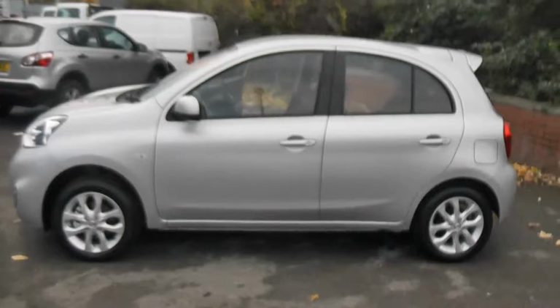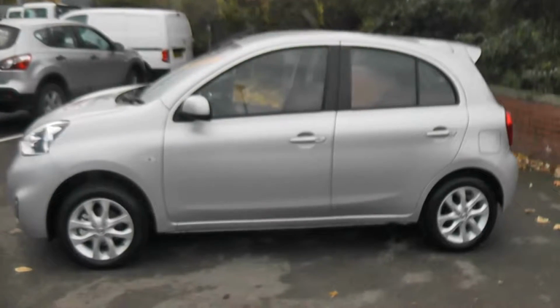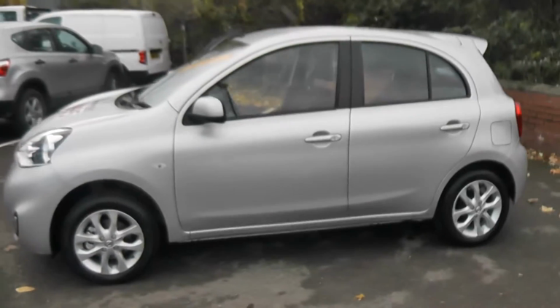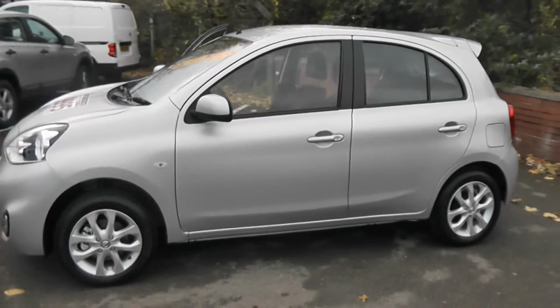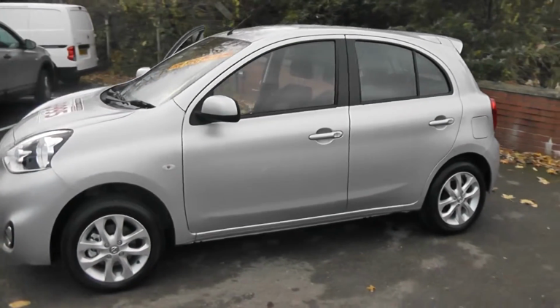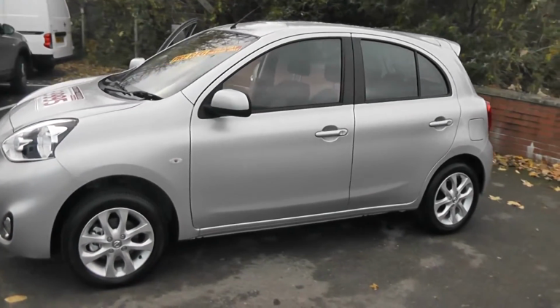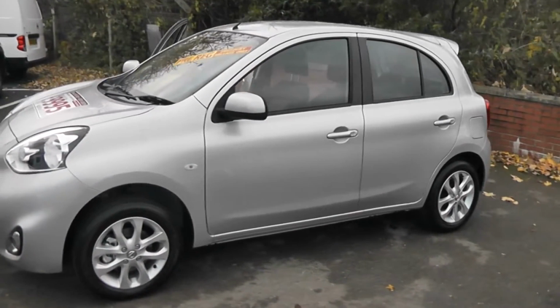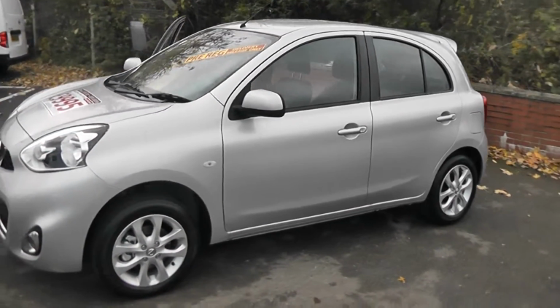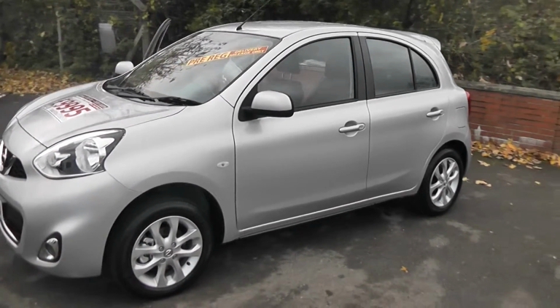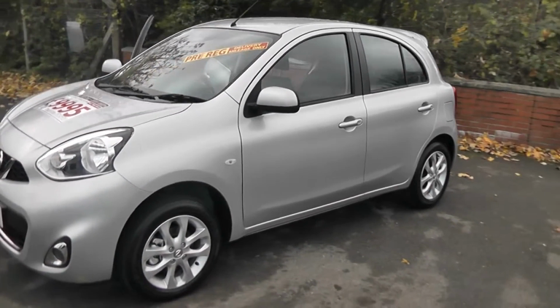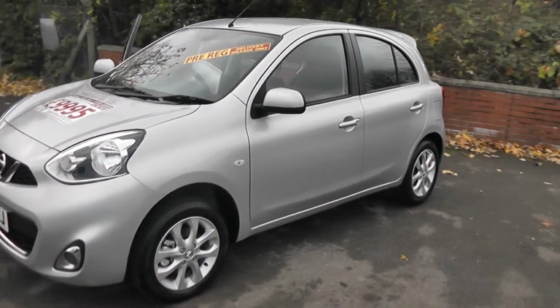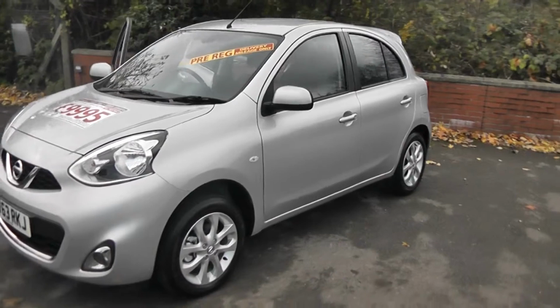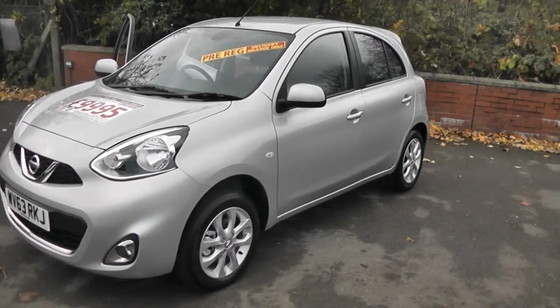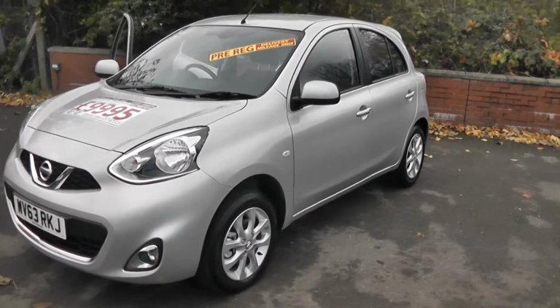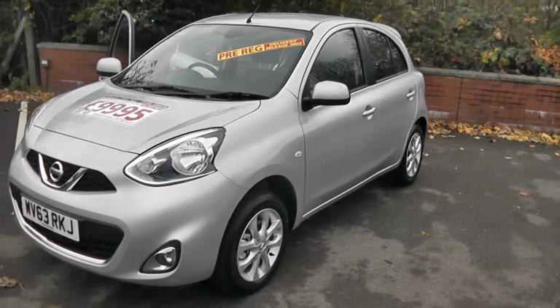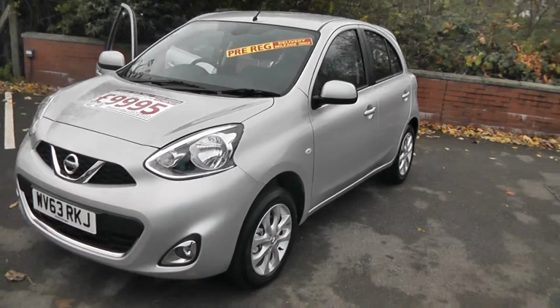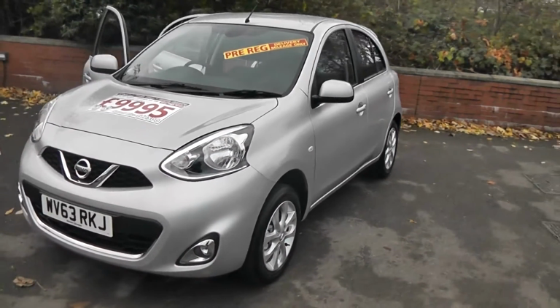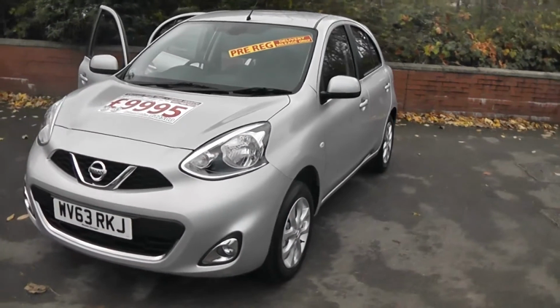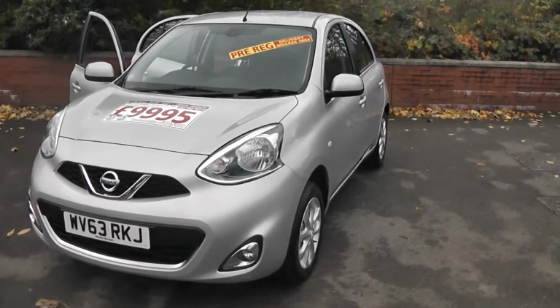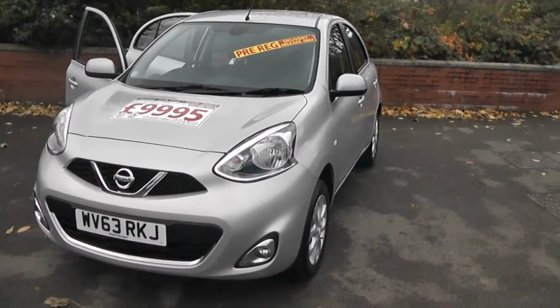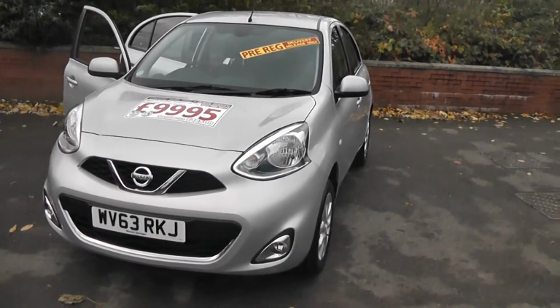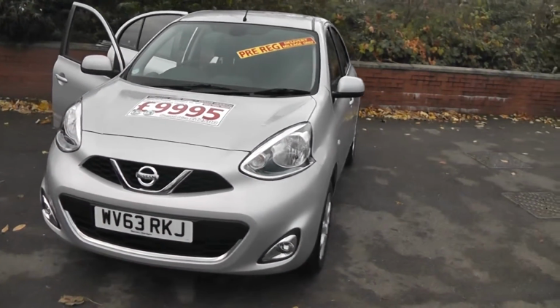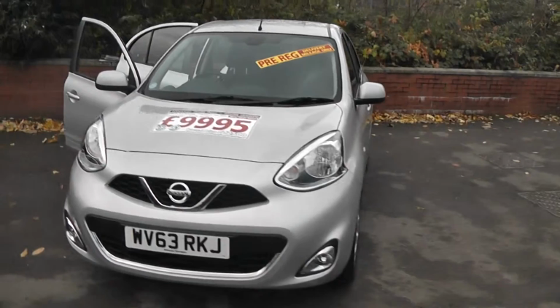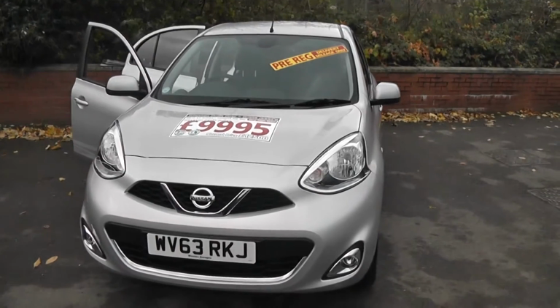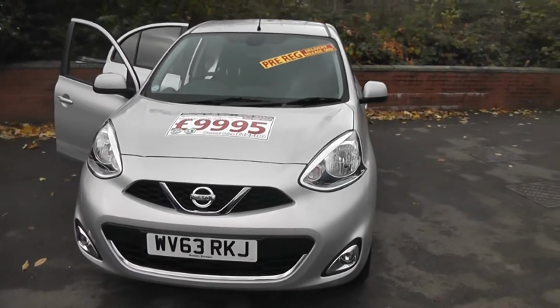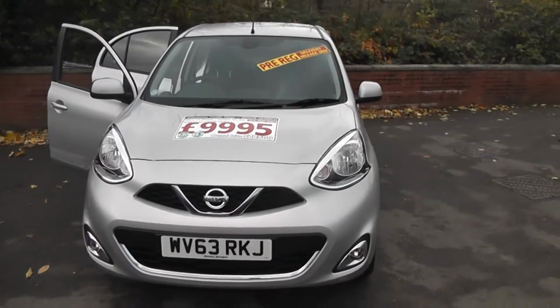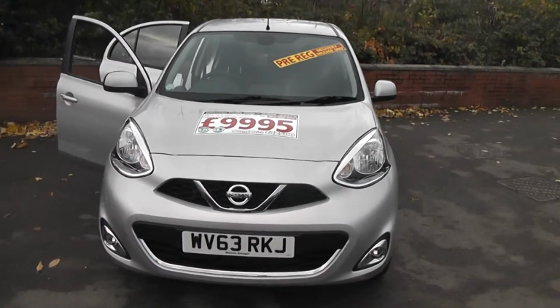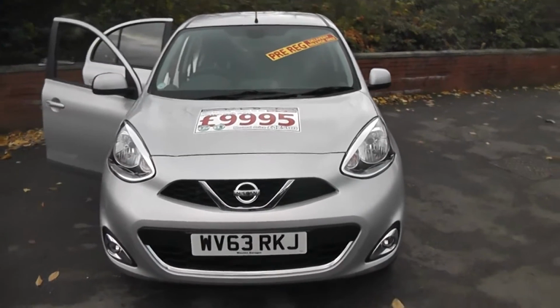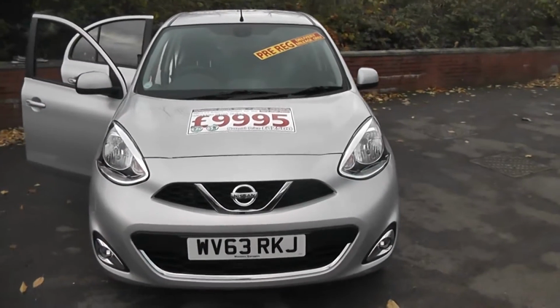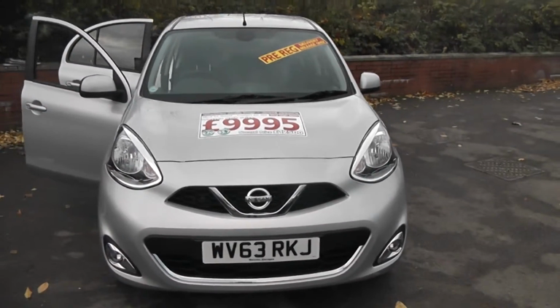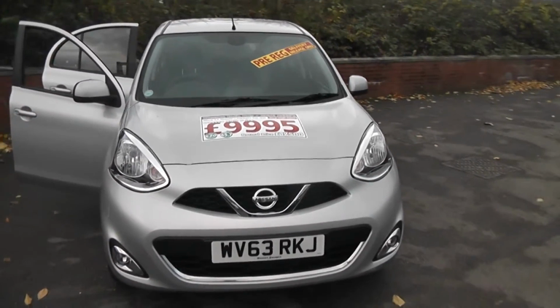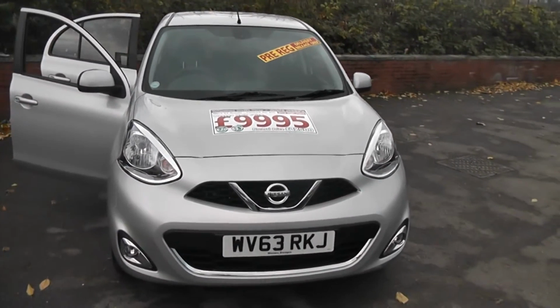Welcome to Wessex Garages on Pennywell Road in Bristol. We have the Nissan Micra Acenta Connect. This five-door hatchback was registered in September 2013, and it is in a range of pre-registered stock — come on down for a test drive.